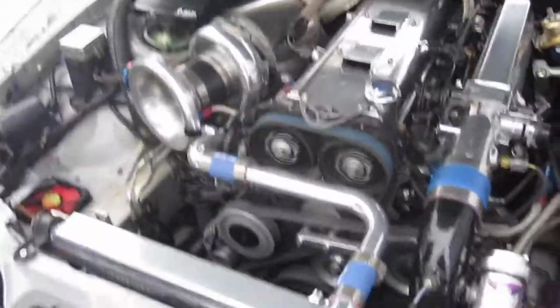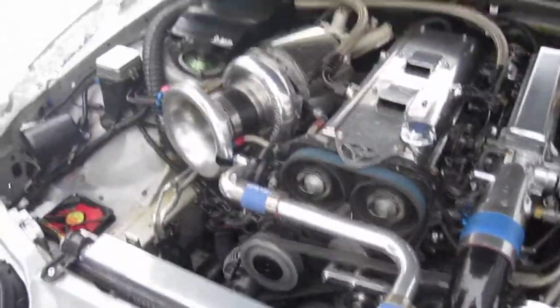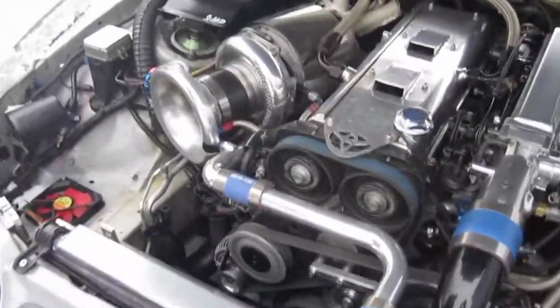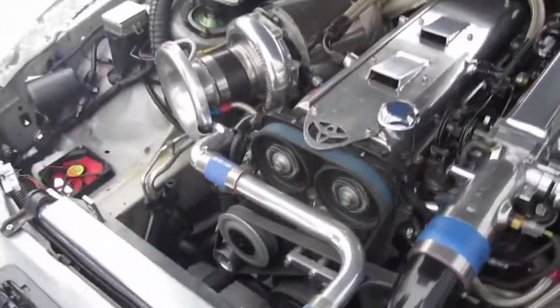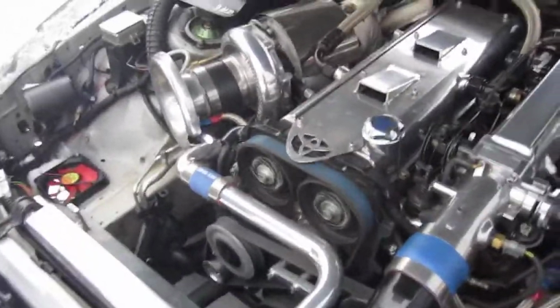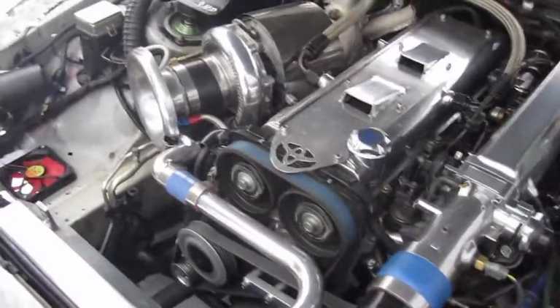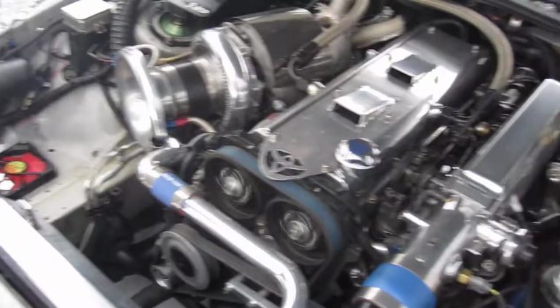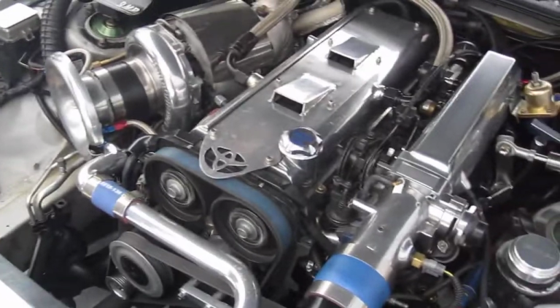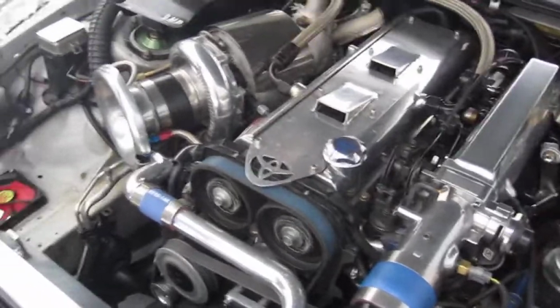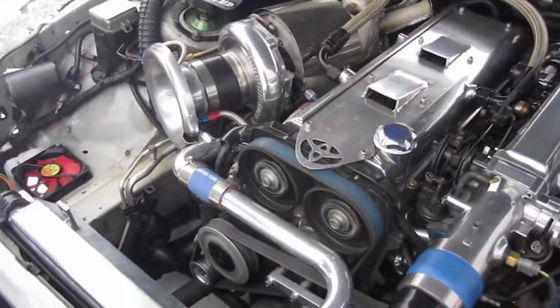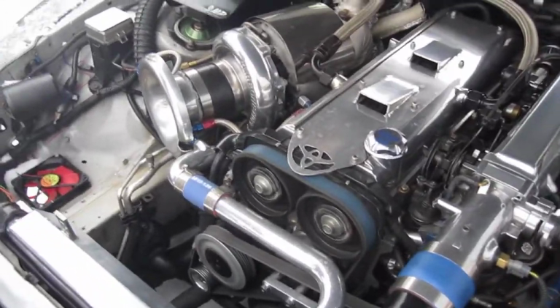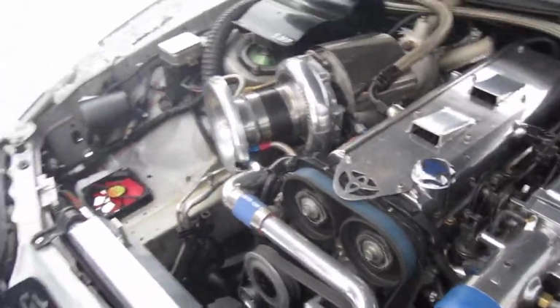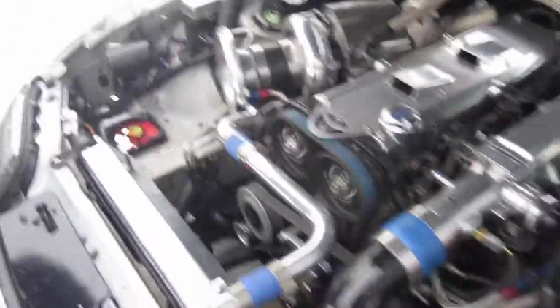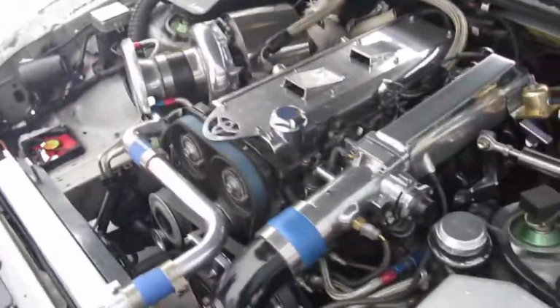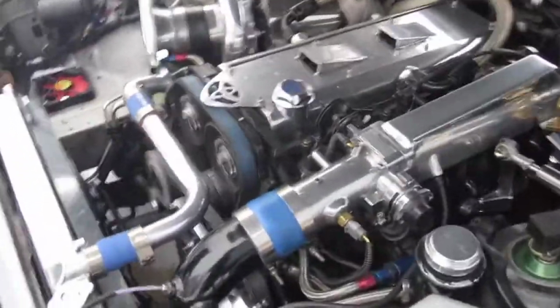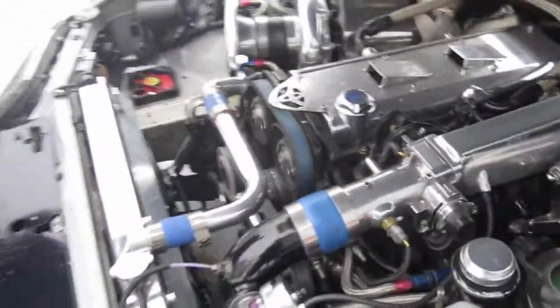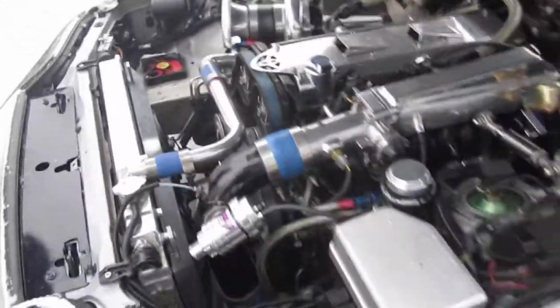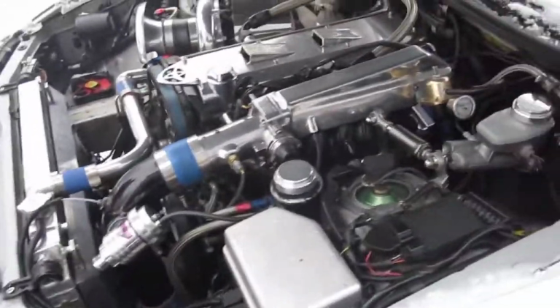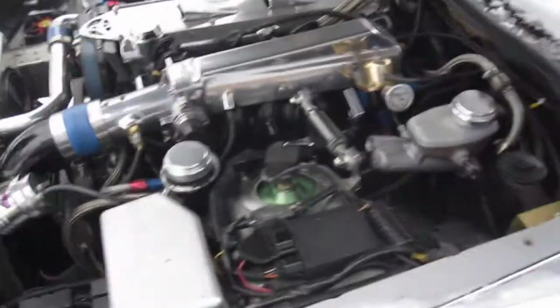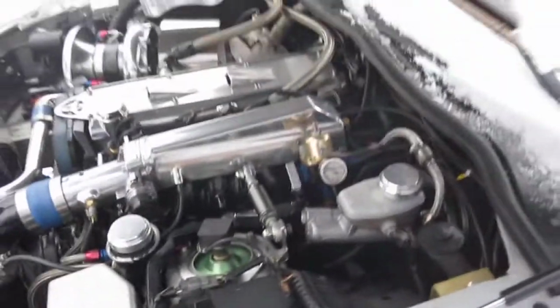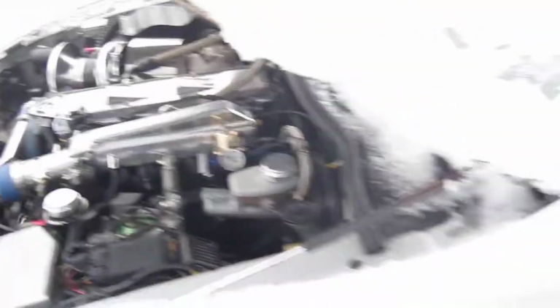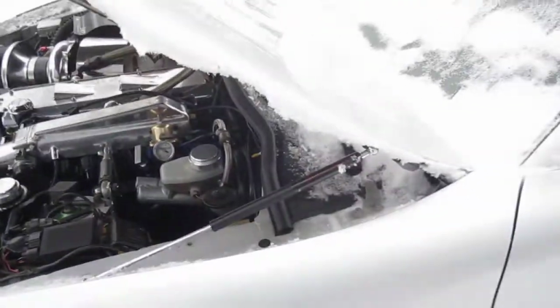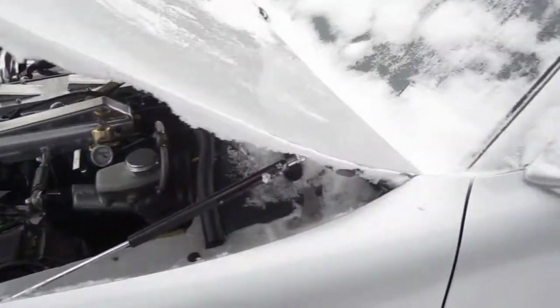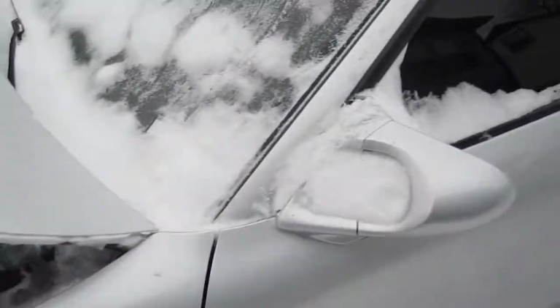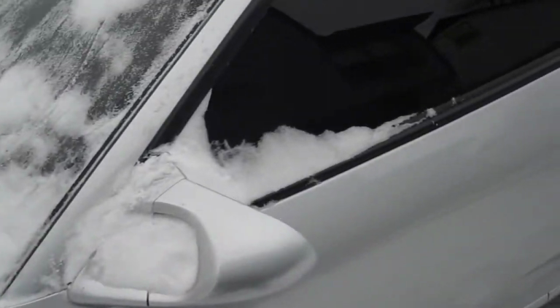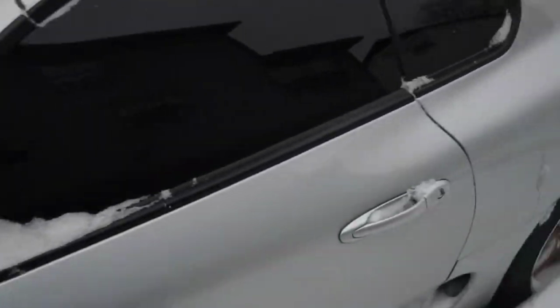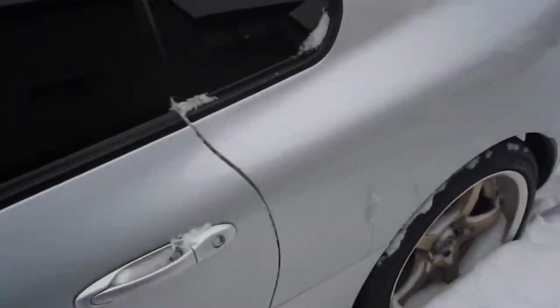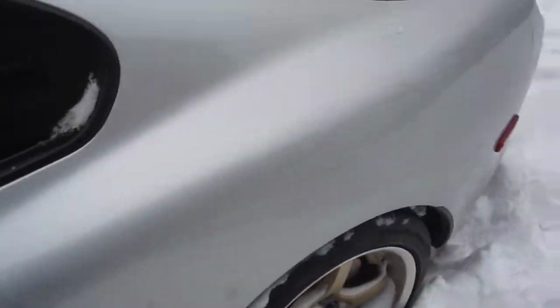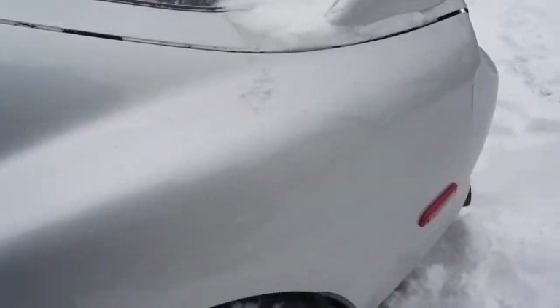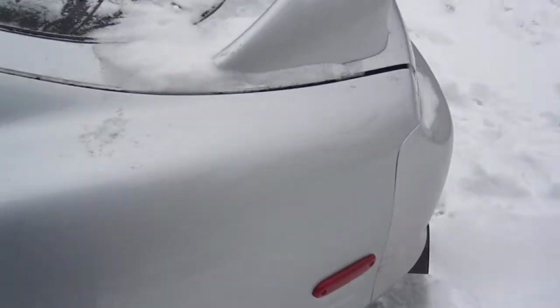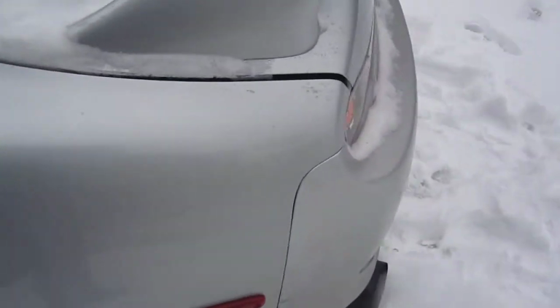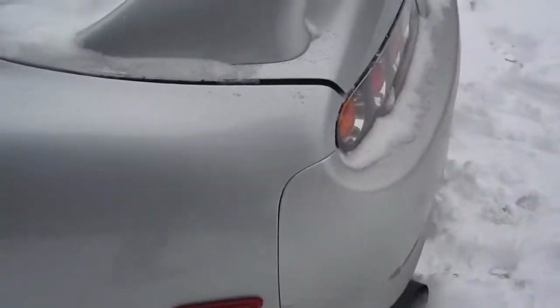I was just looking at getting some Titans. I got some Titans in my other car. You have Titan cam gears in there? Yeah, nice ones — I might buy those off of you later on. I'm selling those. 4 inch exhaust.